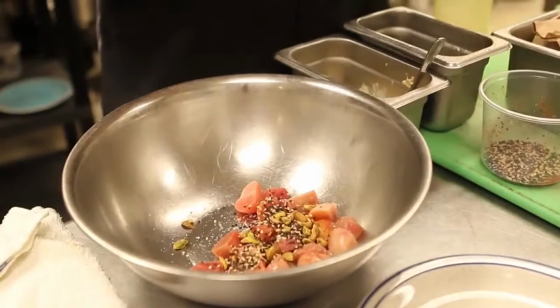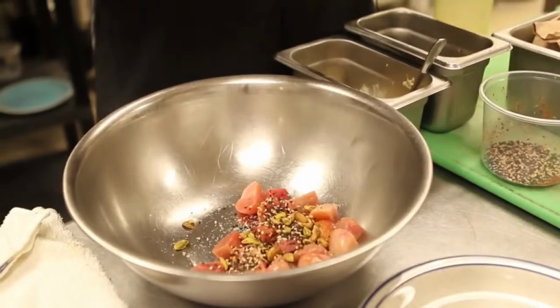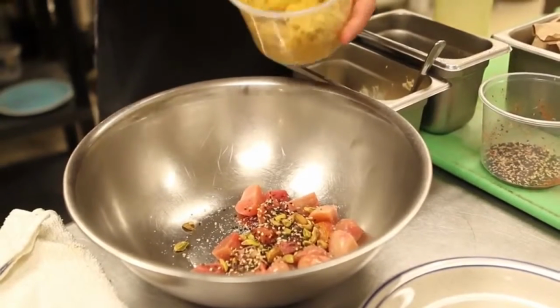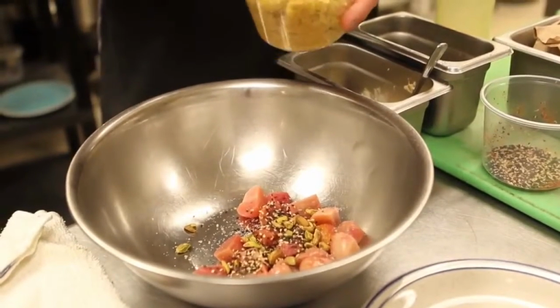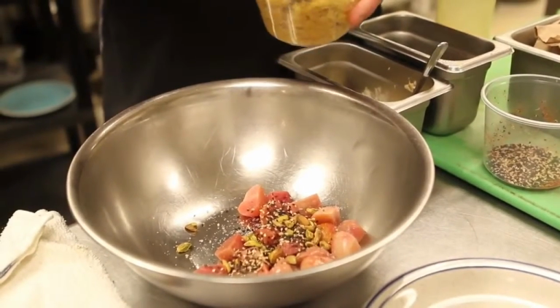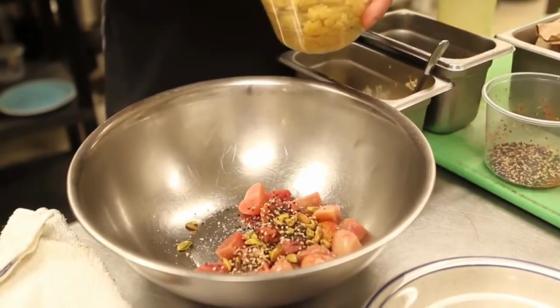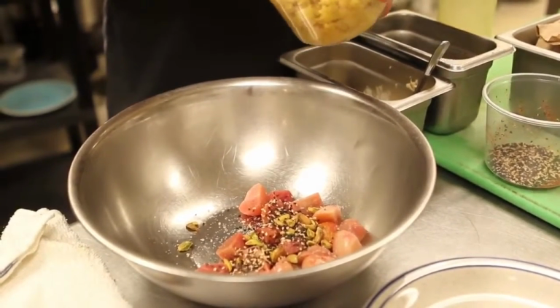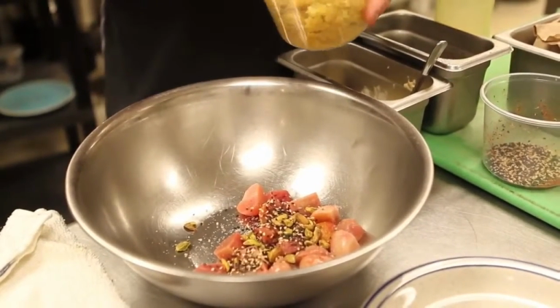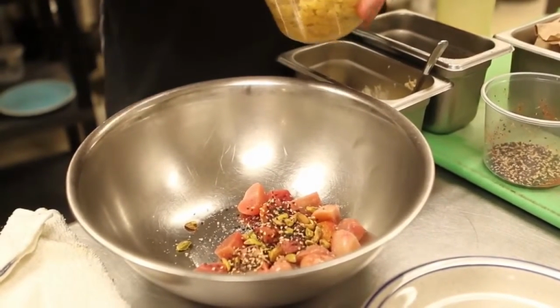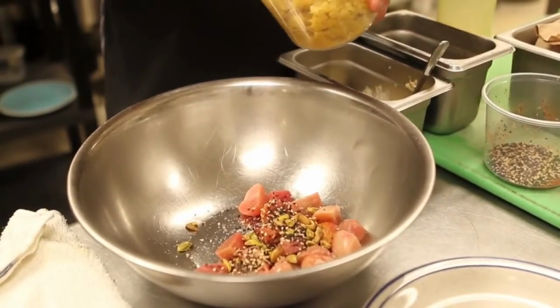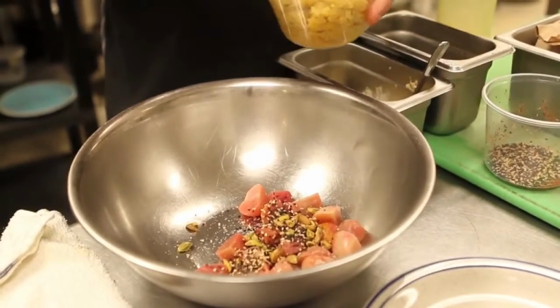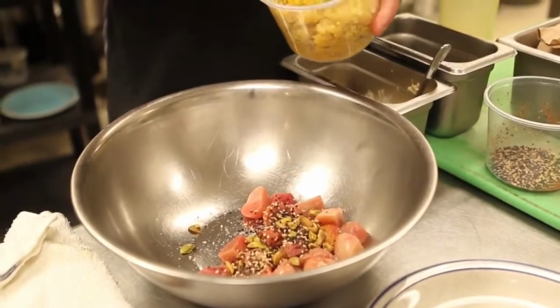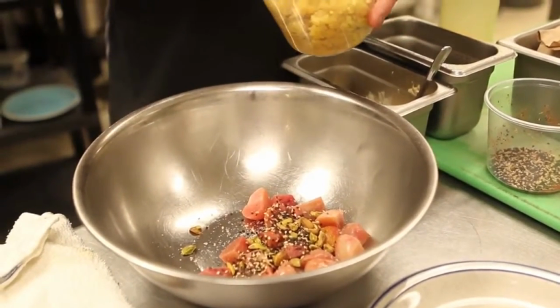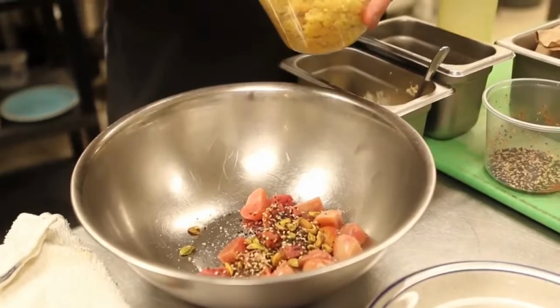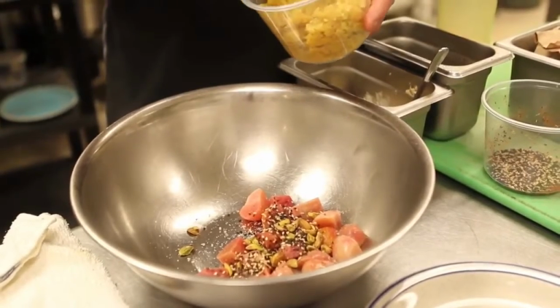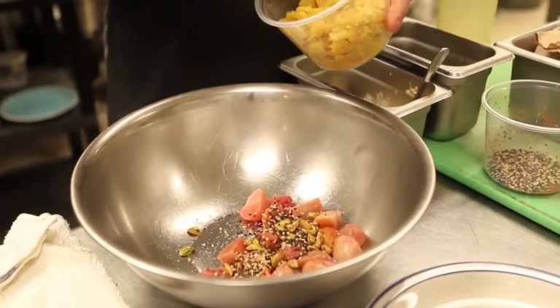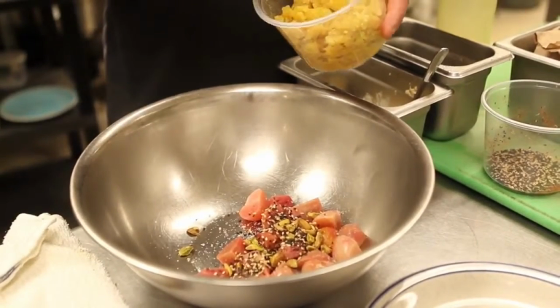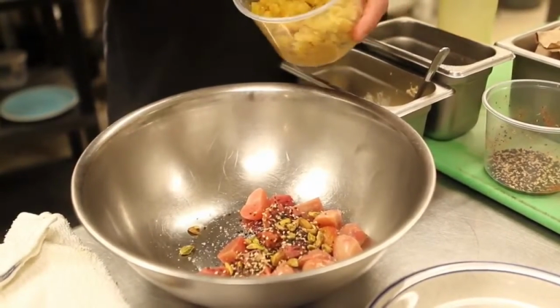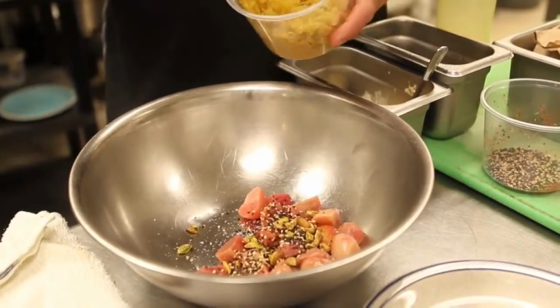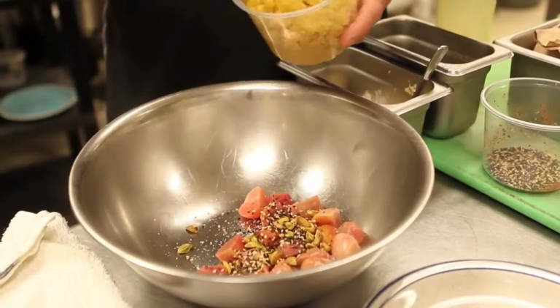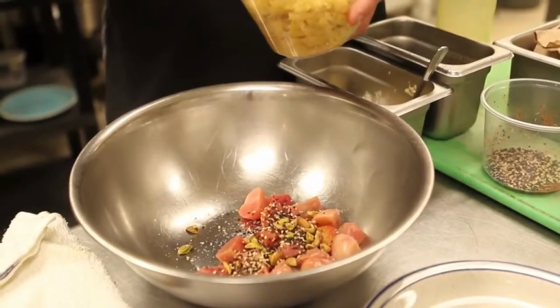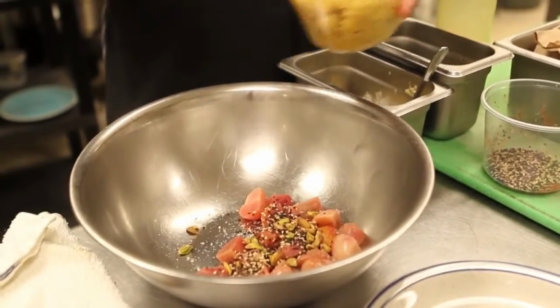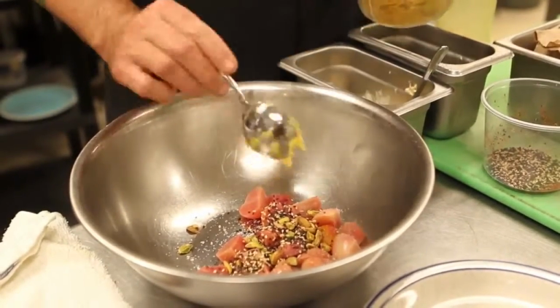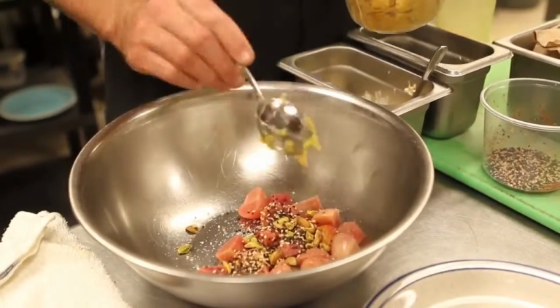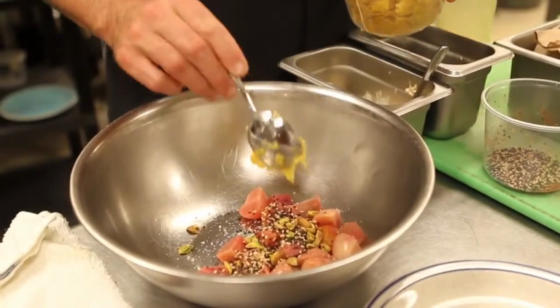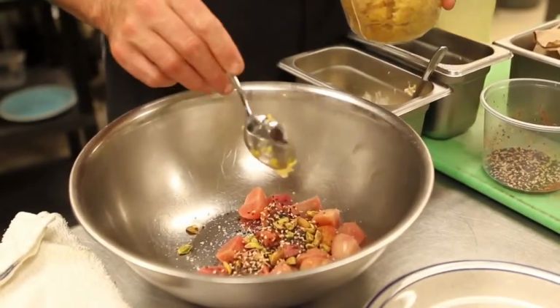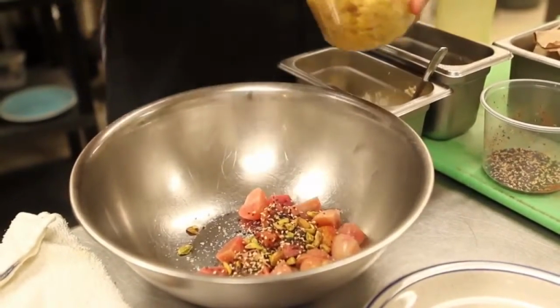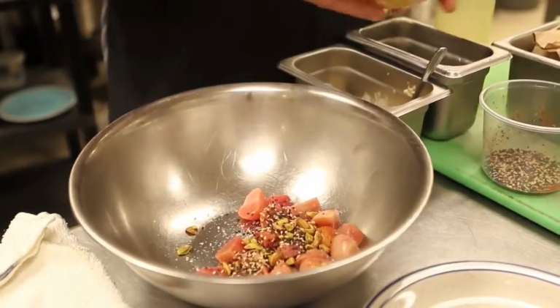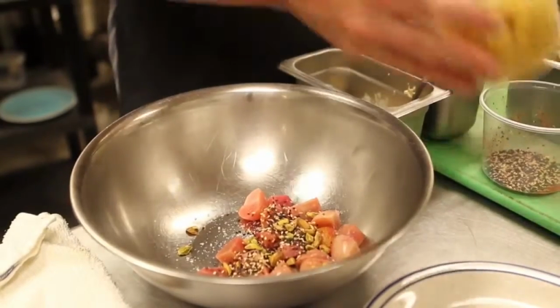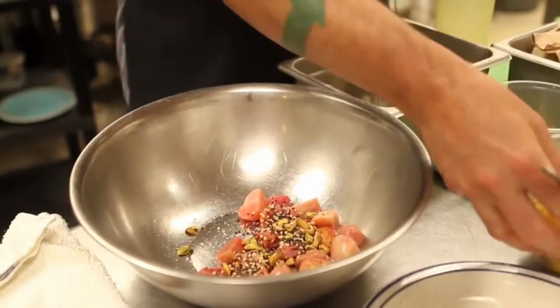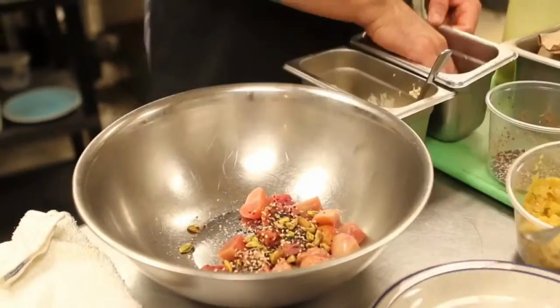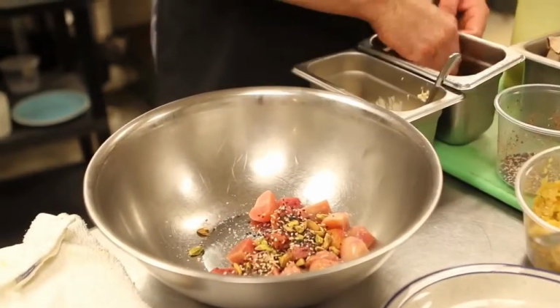And then we have candied lemon rind. I like quite a bit of this. Add a little bit of chive.